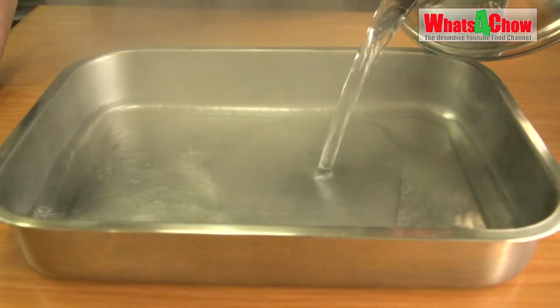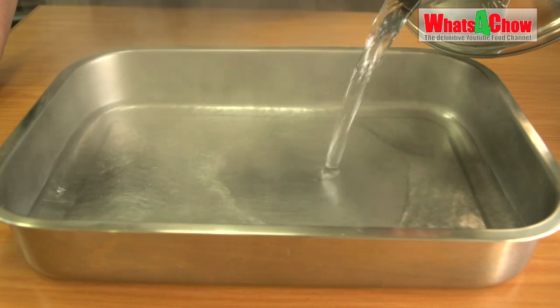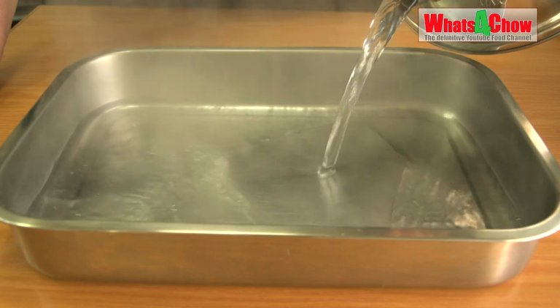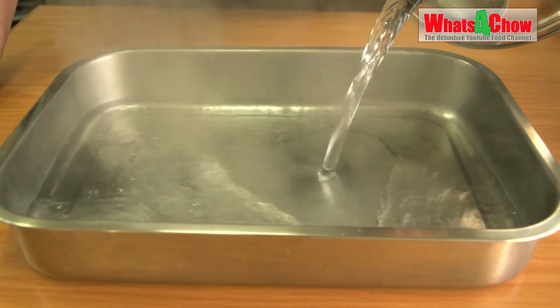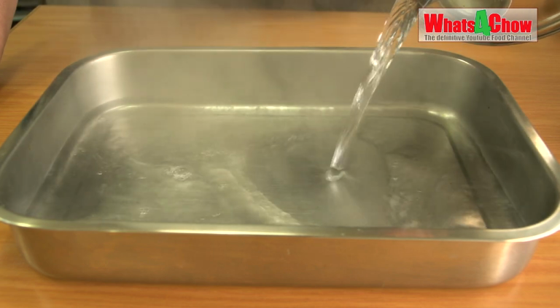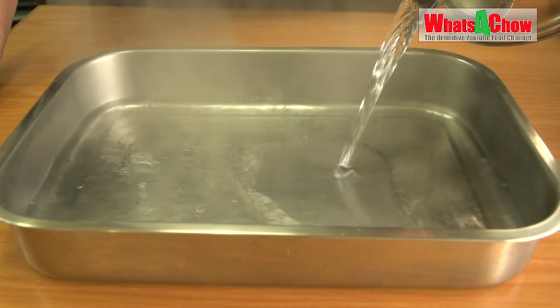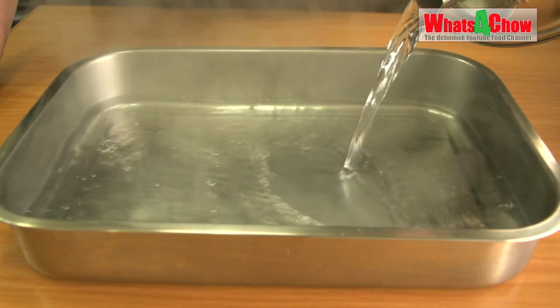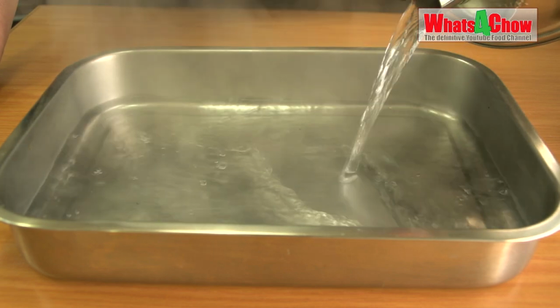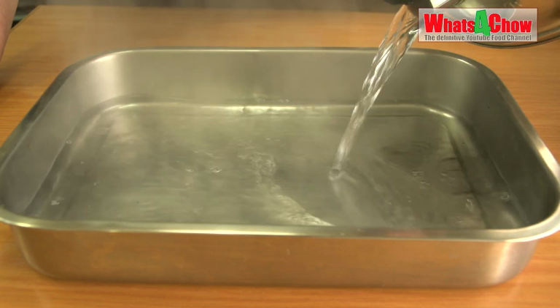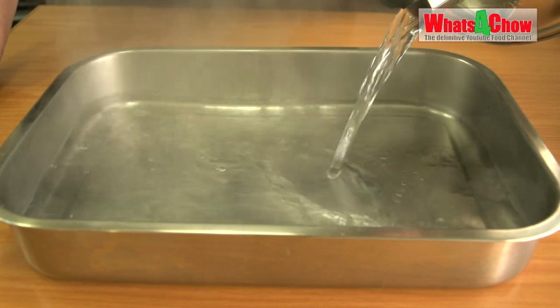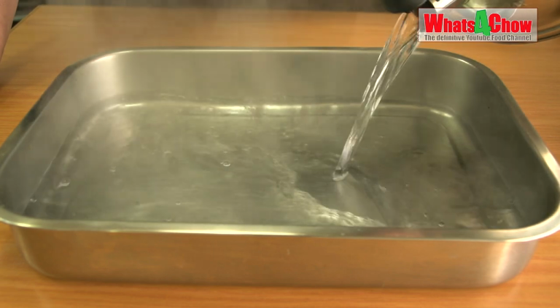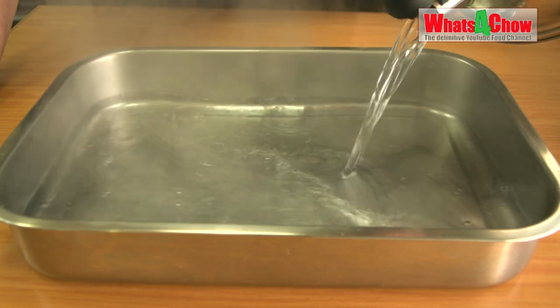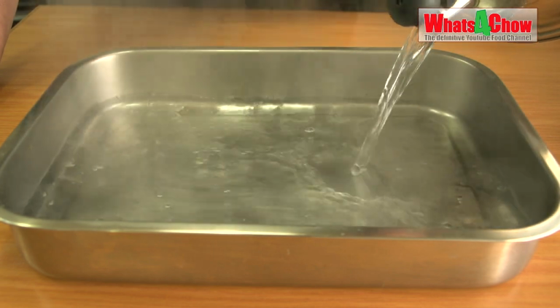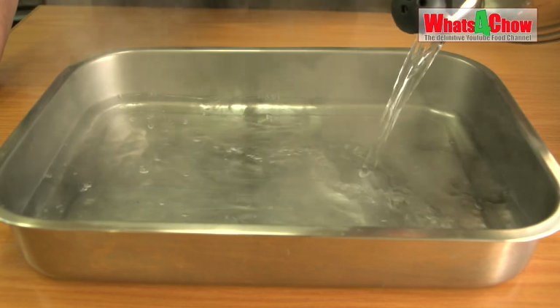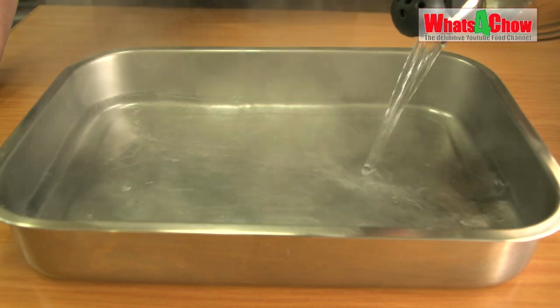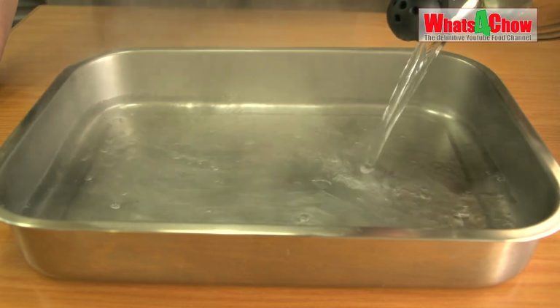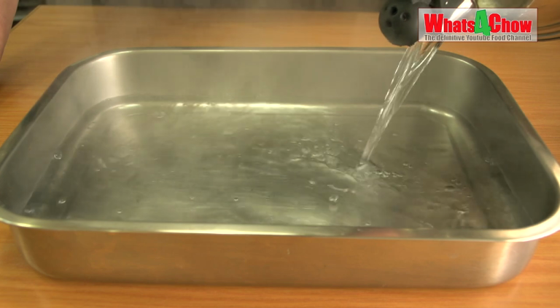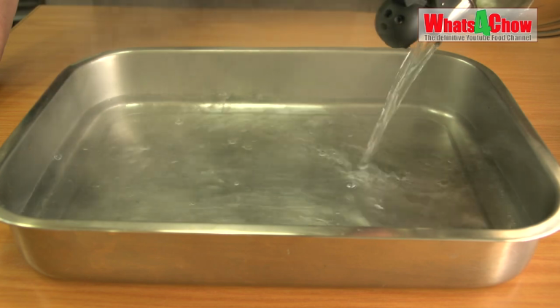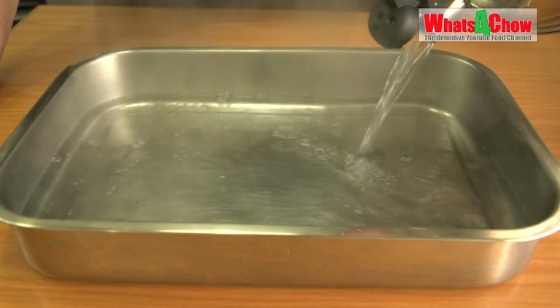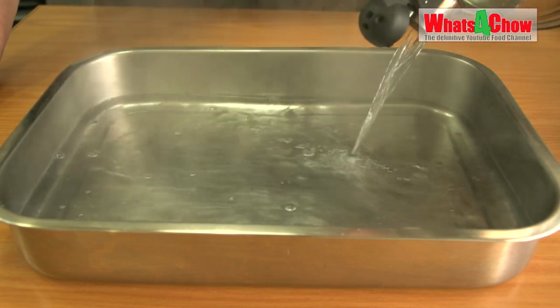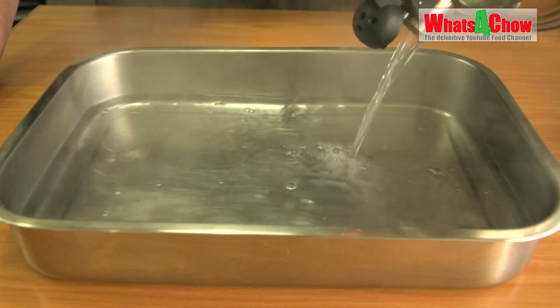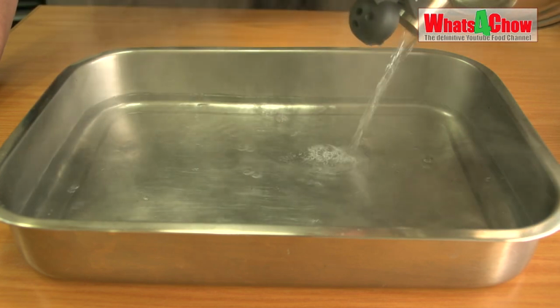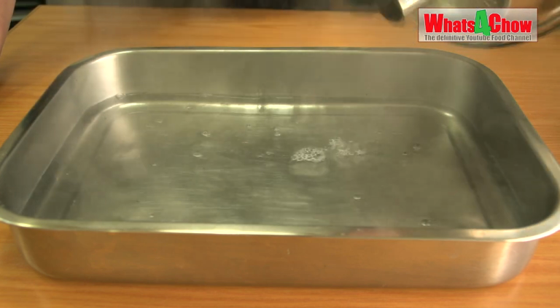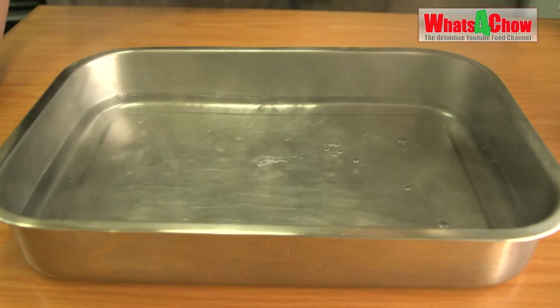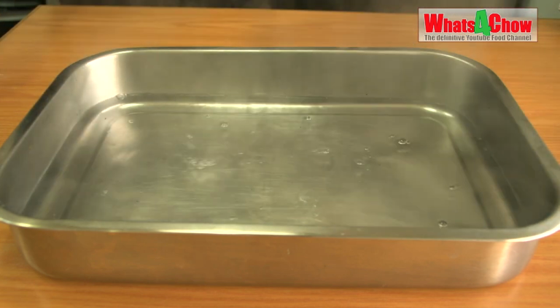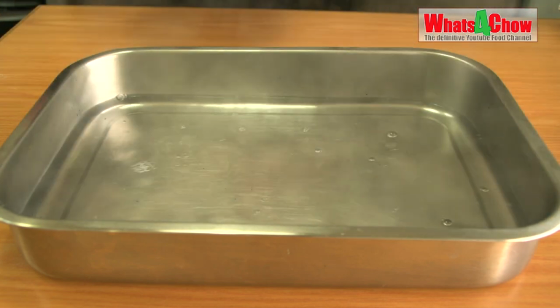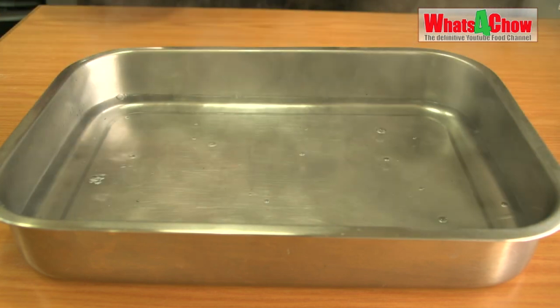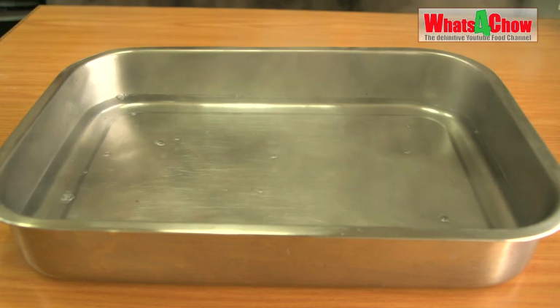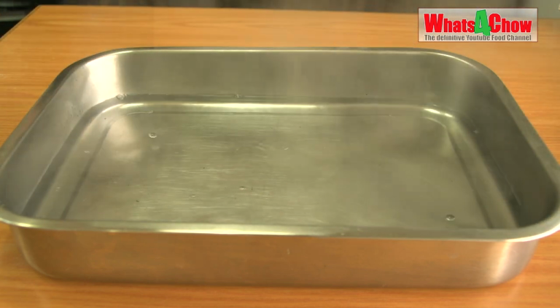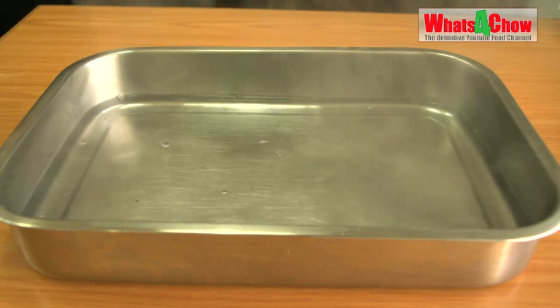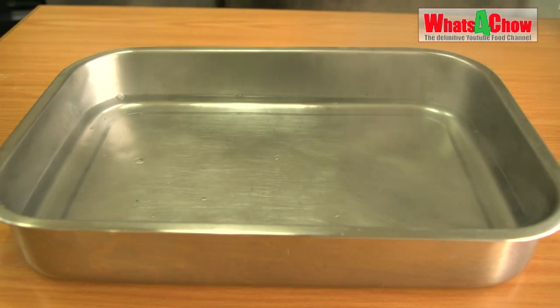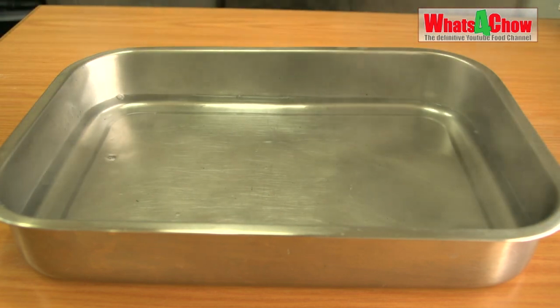Pour boiling water into a baking tray and place this in your oven on the lowest shelf. This will warm the oven and produce steam and humidity for the second proofing.